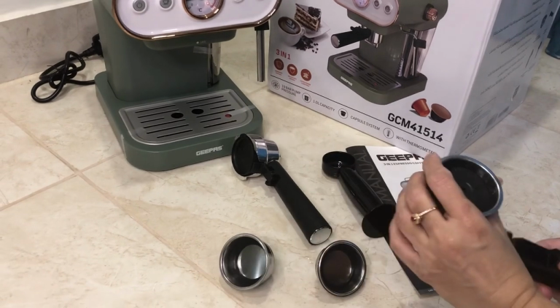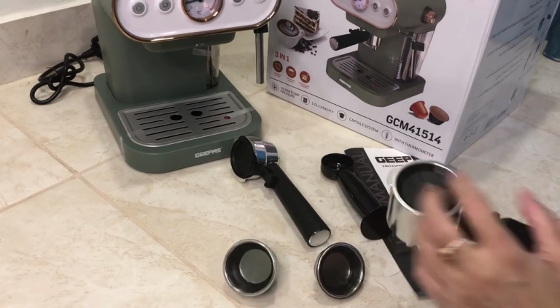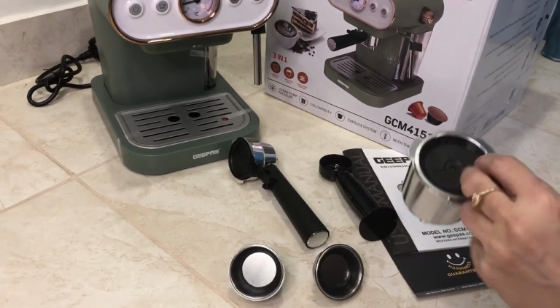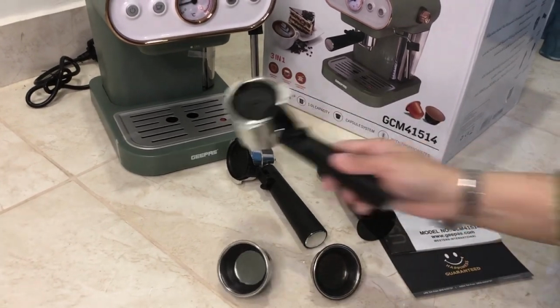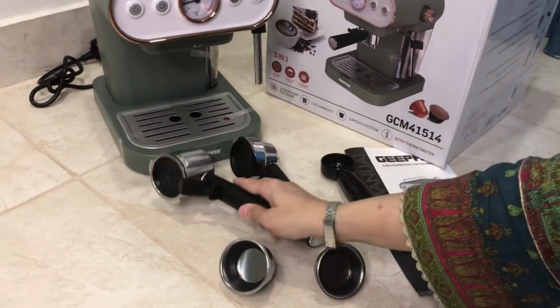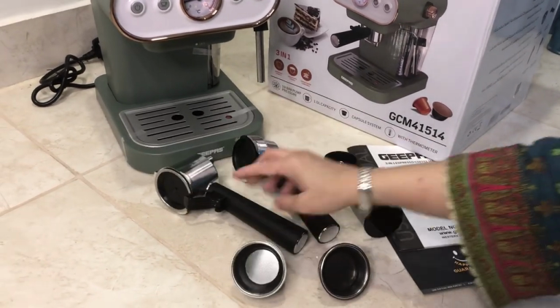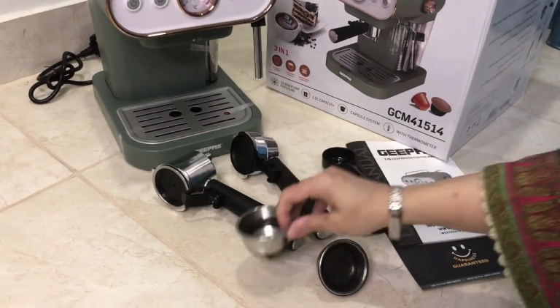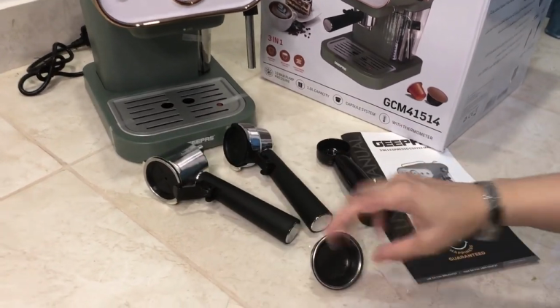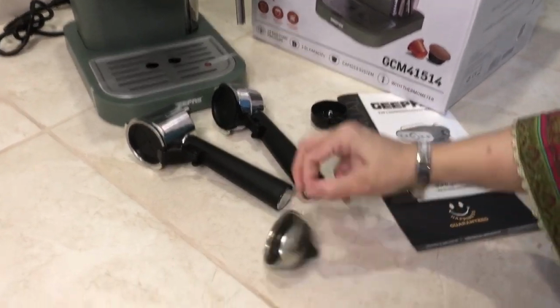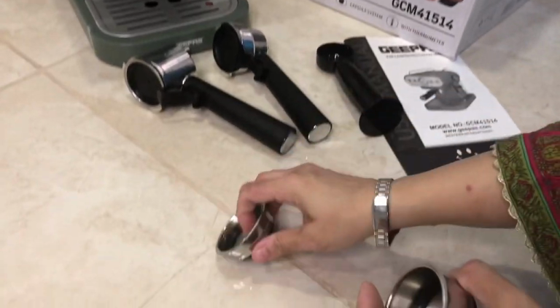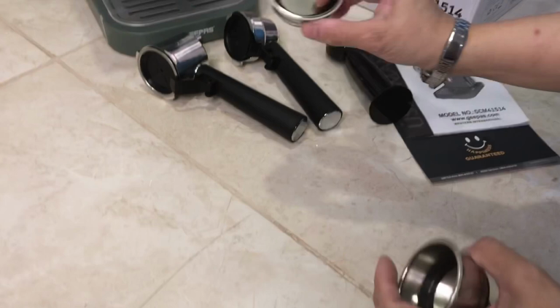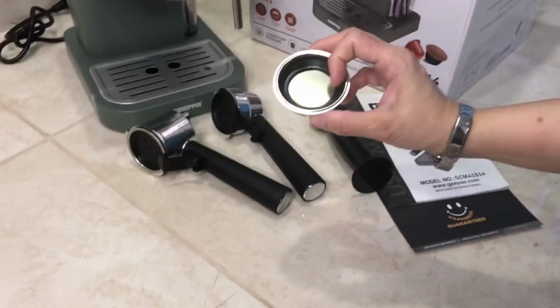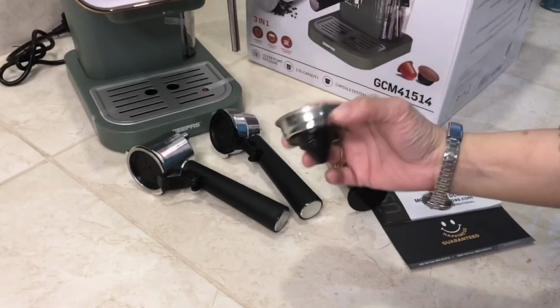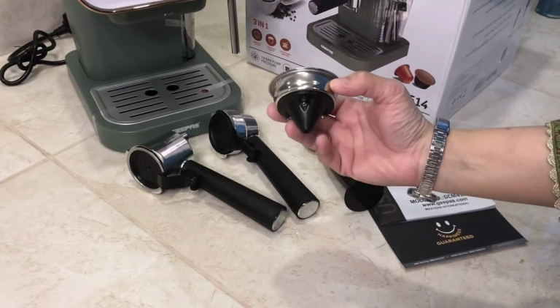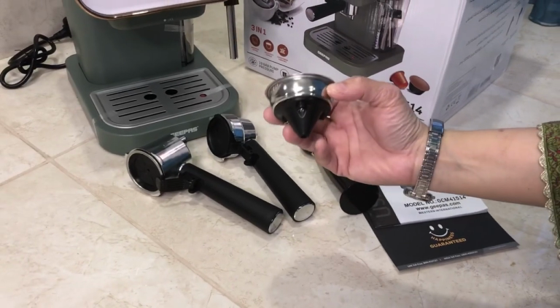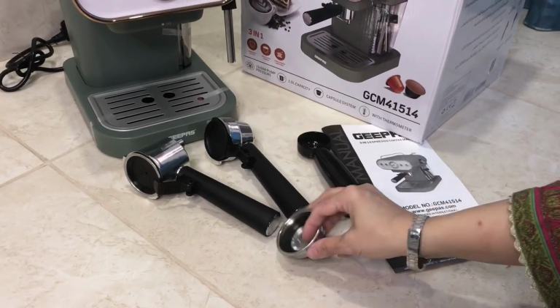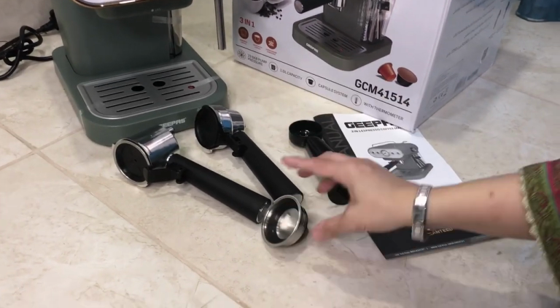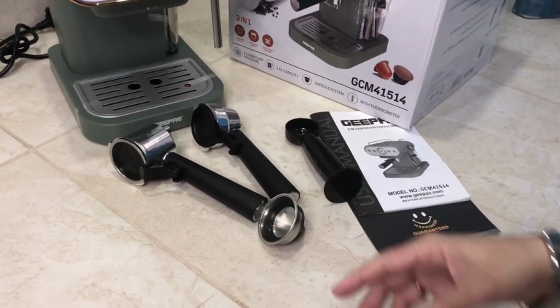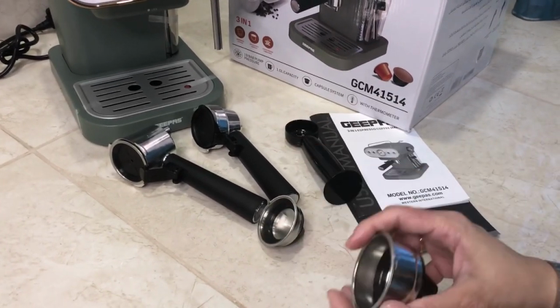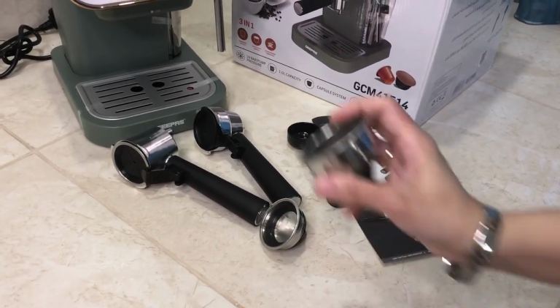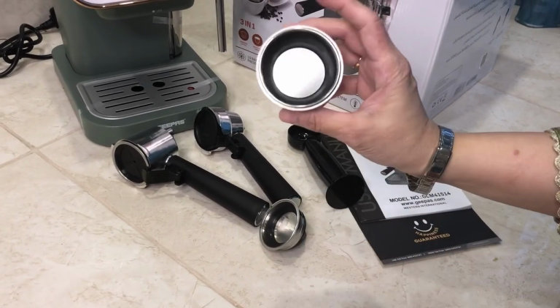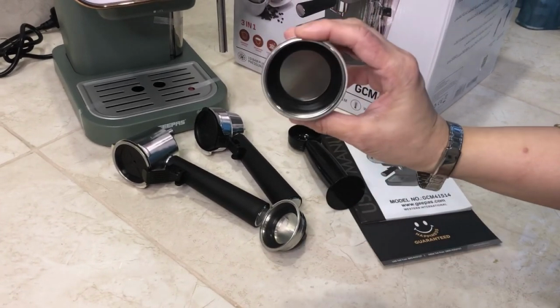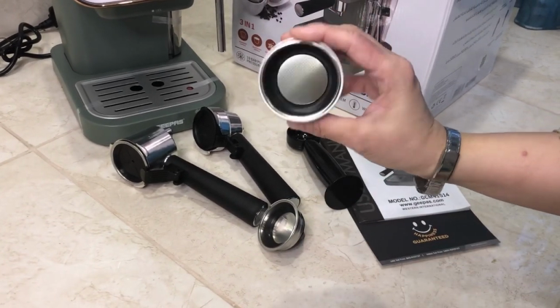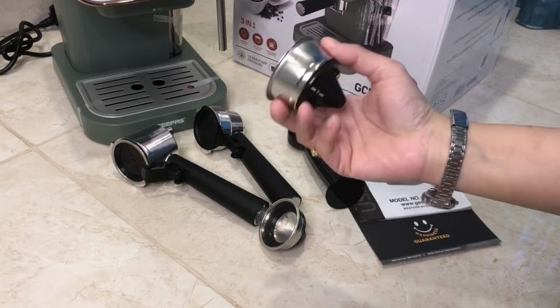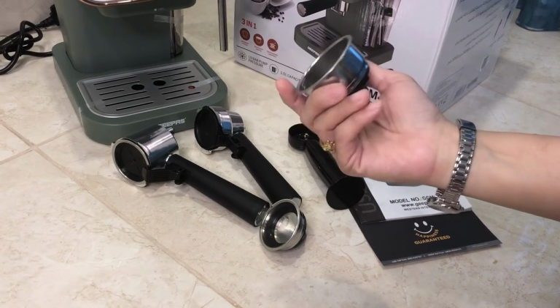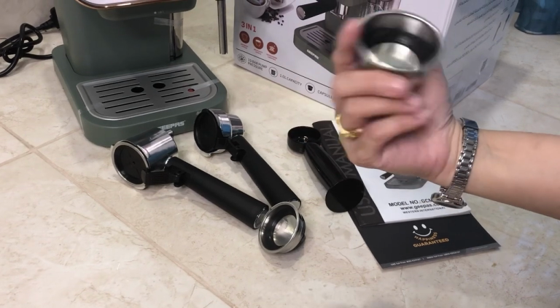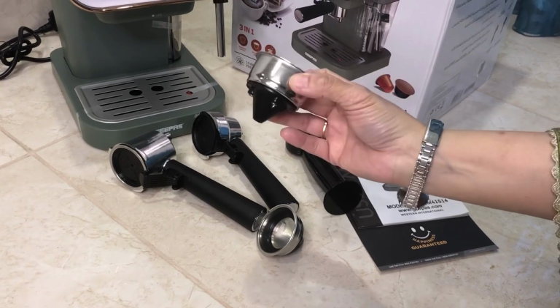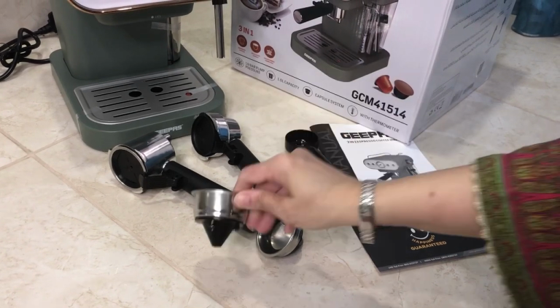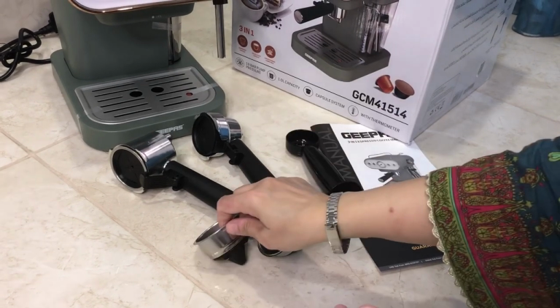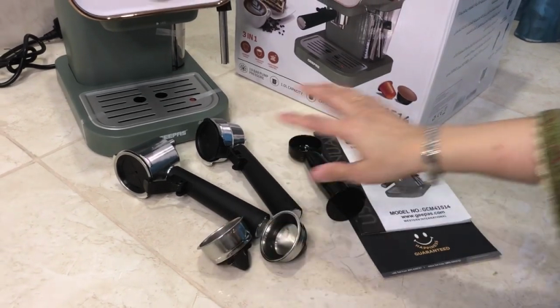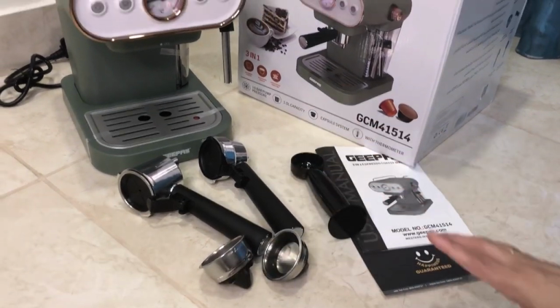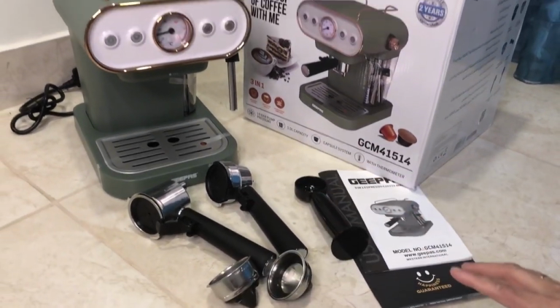There are also two filters included — one single shot and one double shot. There is also a spoon and presser, and a manual book.